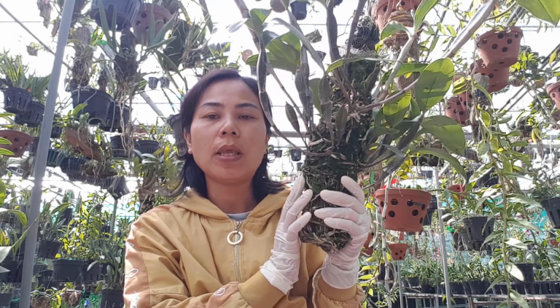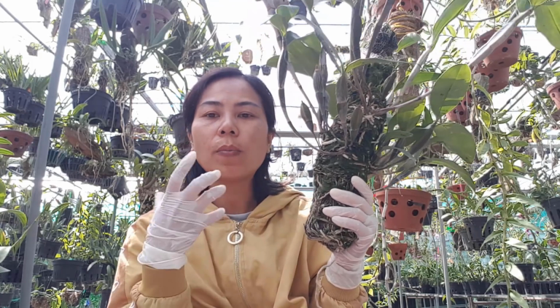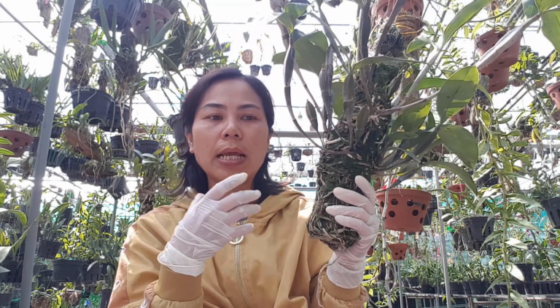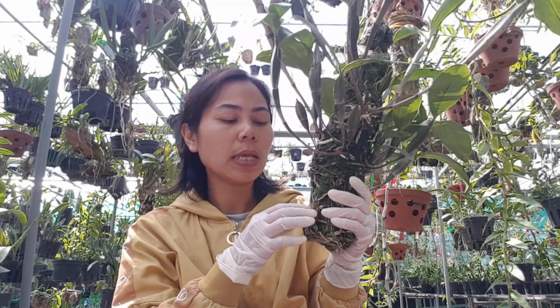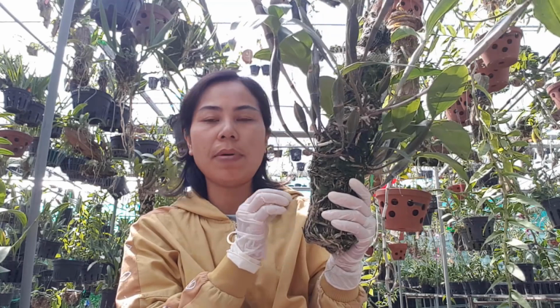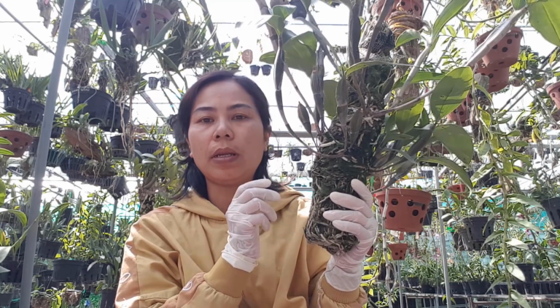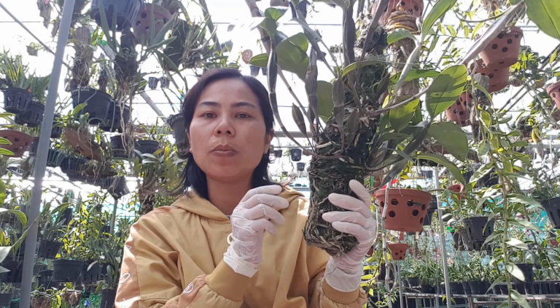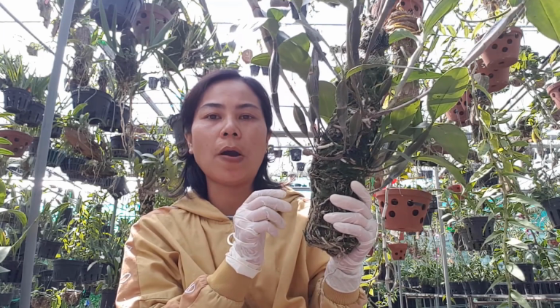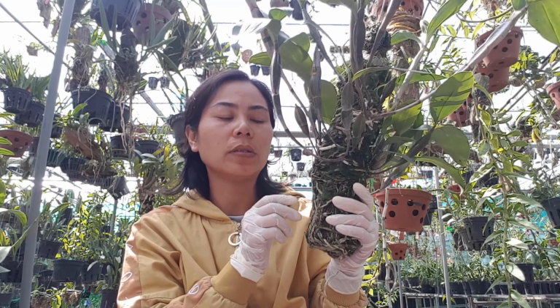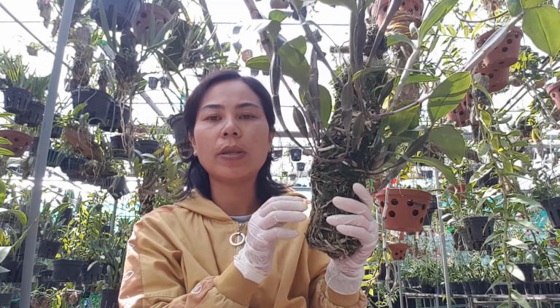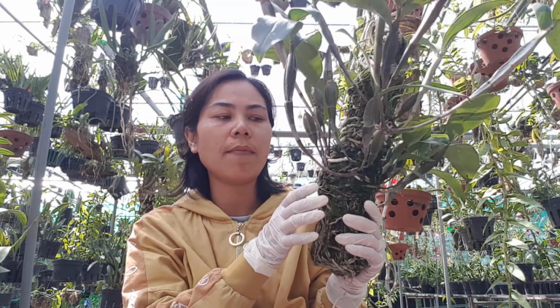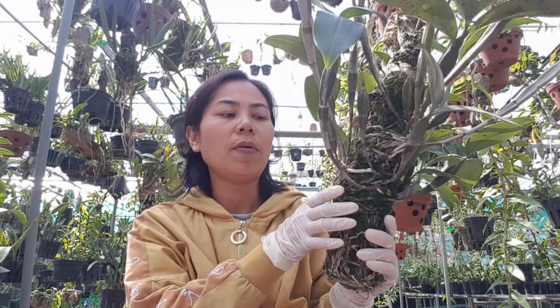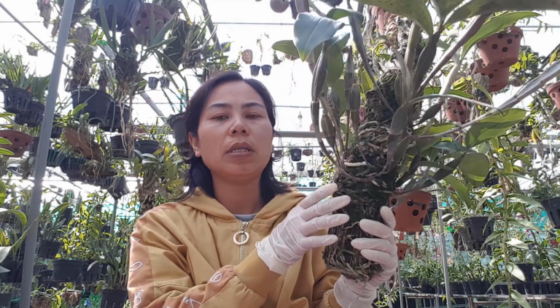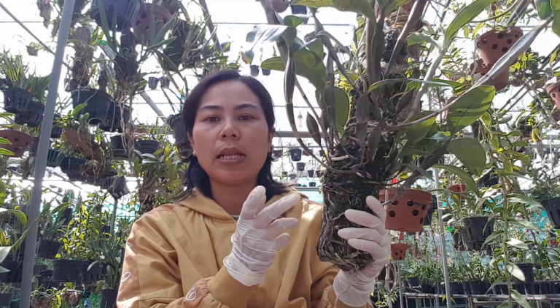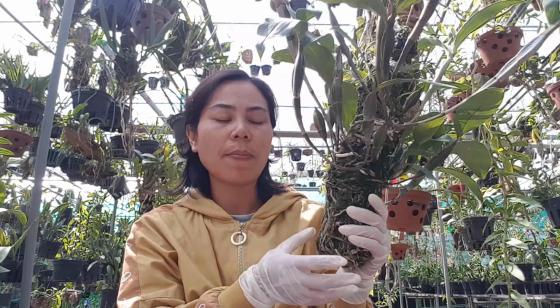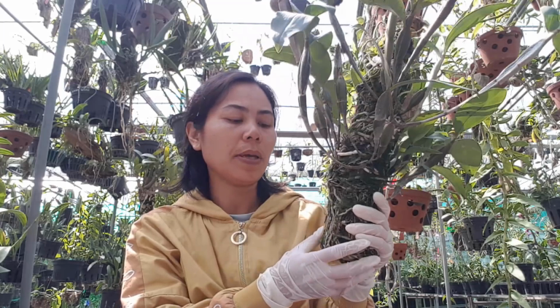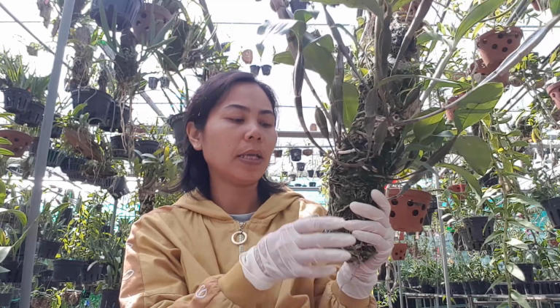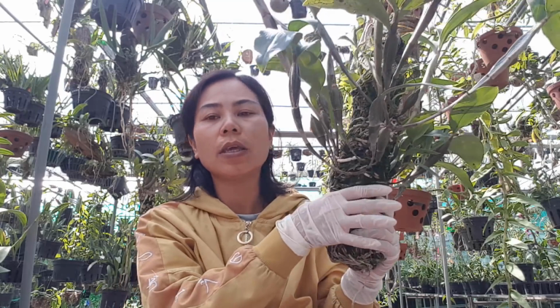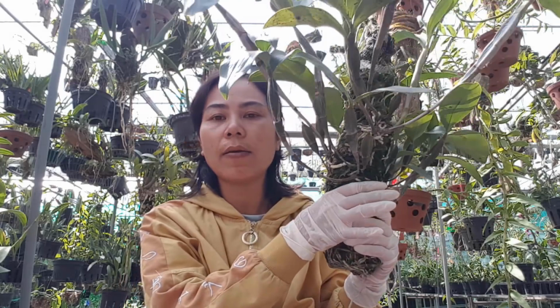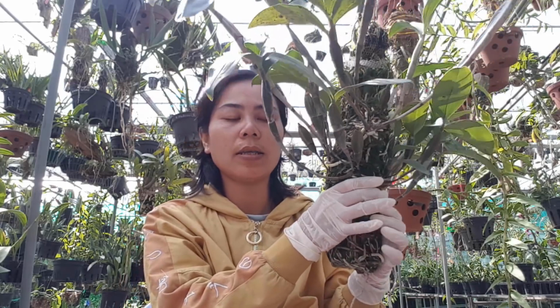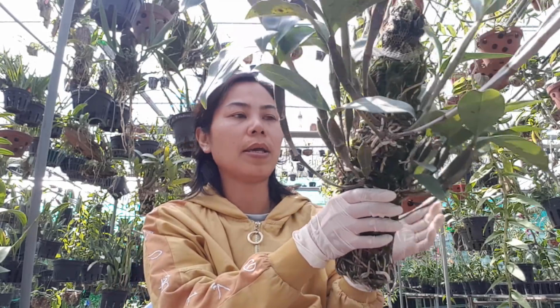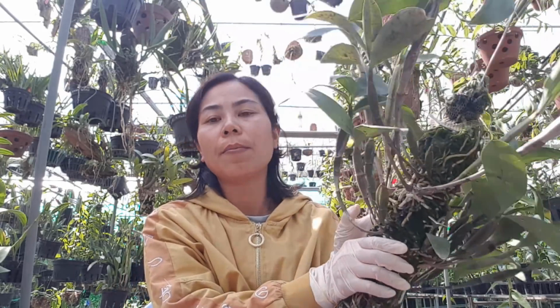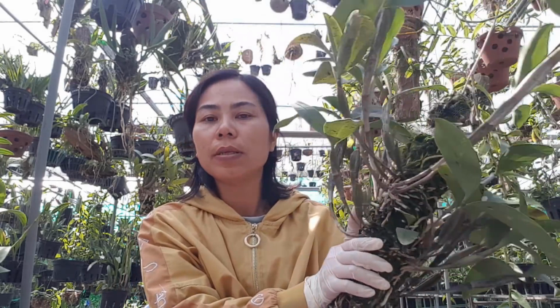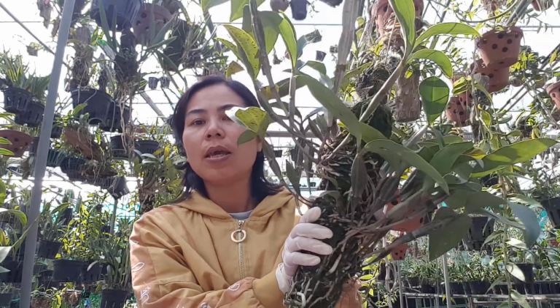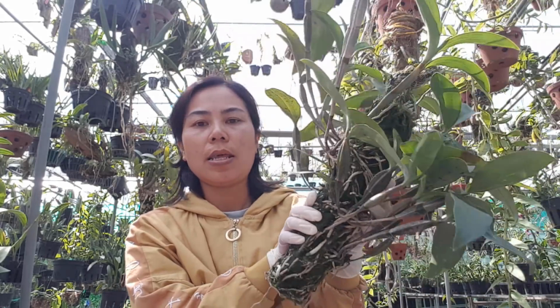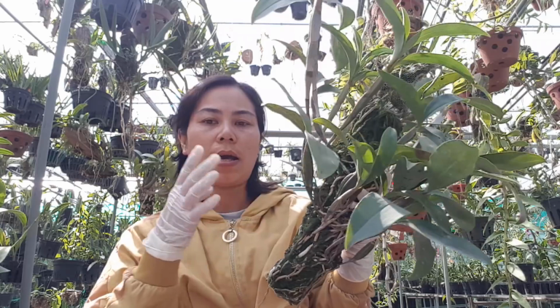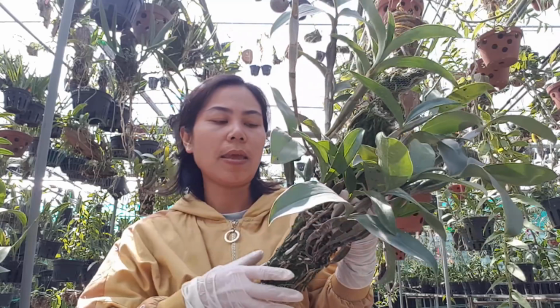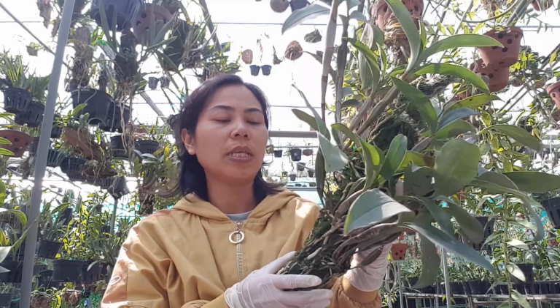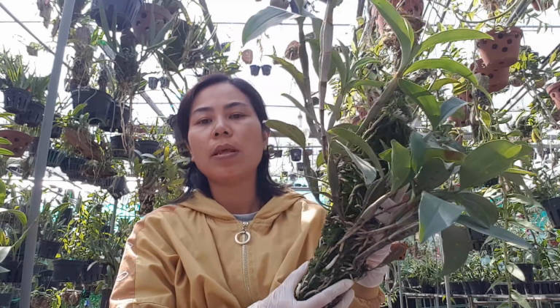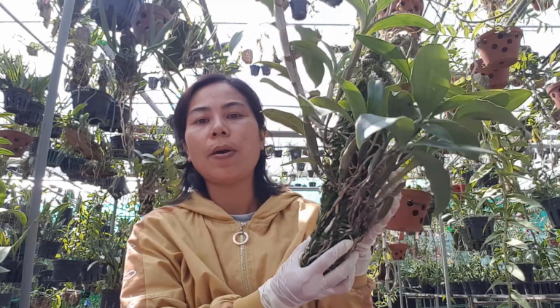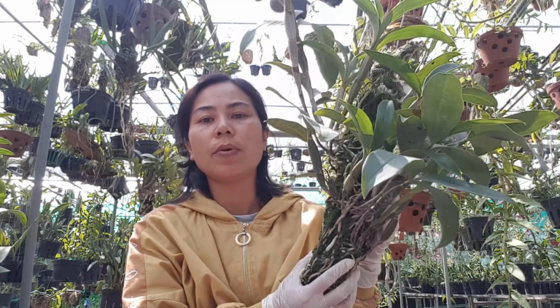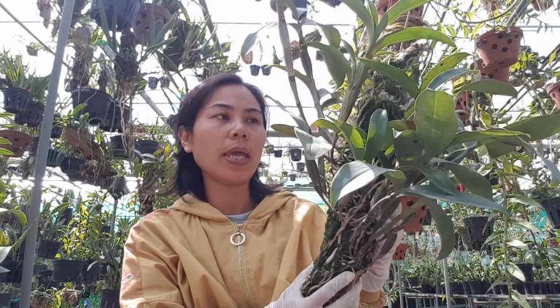Đây cũng chỉ là những kinh nghiệm mà mình học hỏi được từ nhiều anh chị em, và mình chia sẻ lại cho các bạn. Nếu mà các bạn có những cách nào hay hơn thì các bạn có thể comment bên dưới để cho anh chị em vào xem và học hỏi thêm được nhiều cái hay.